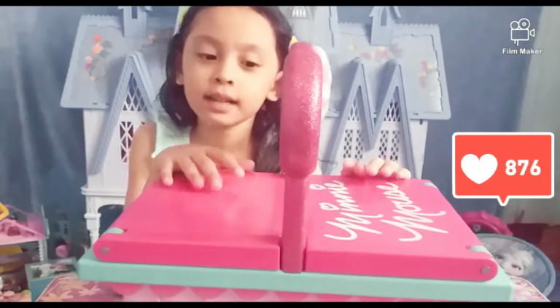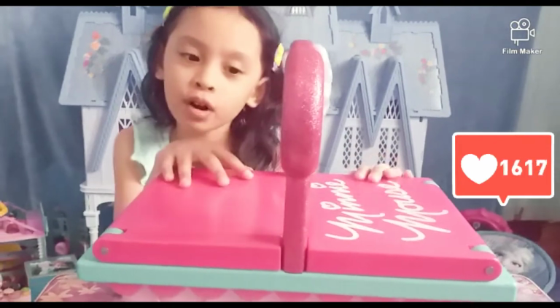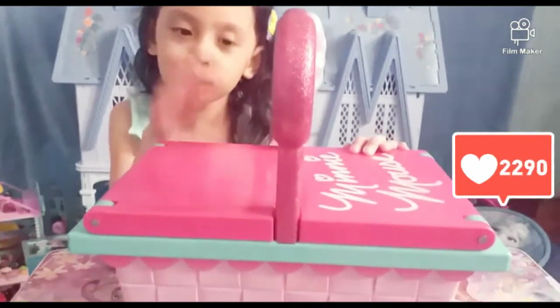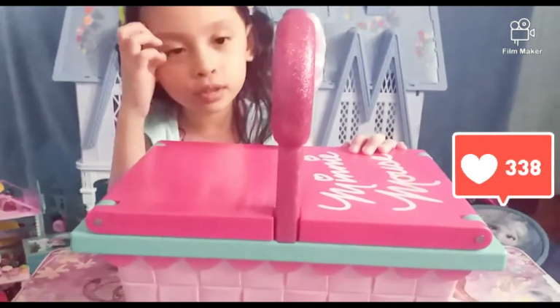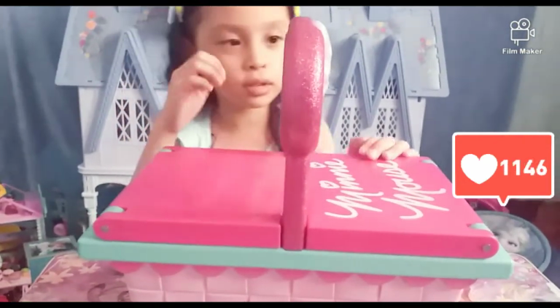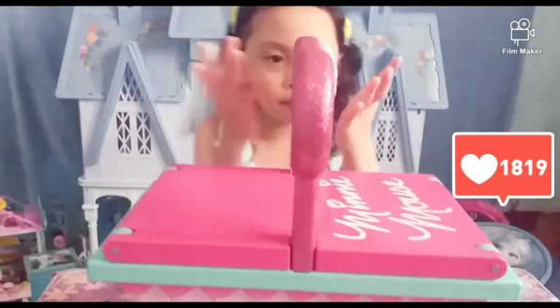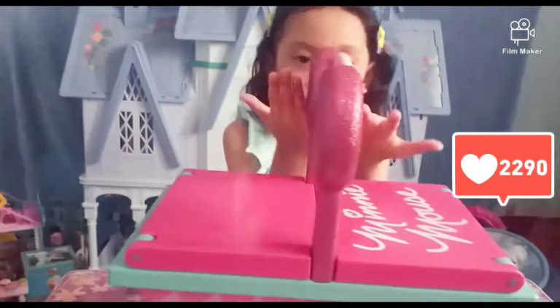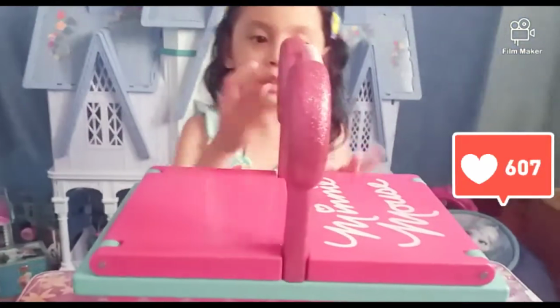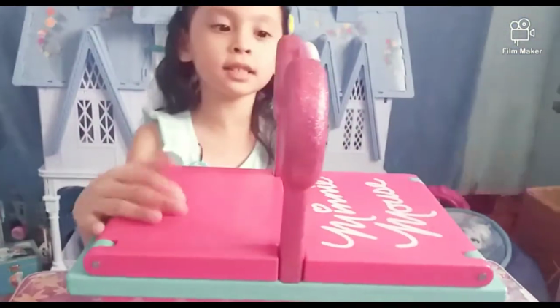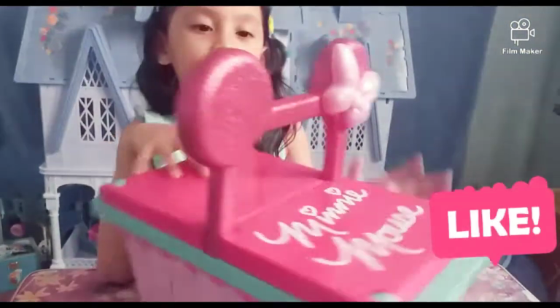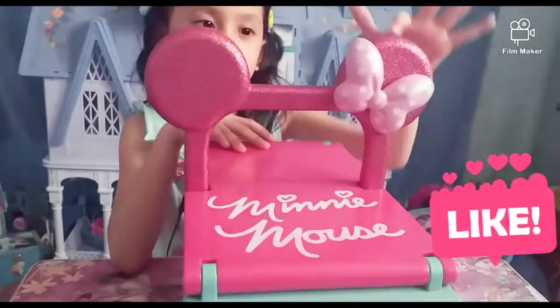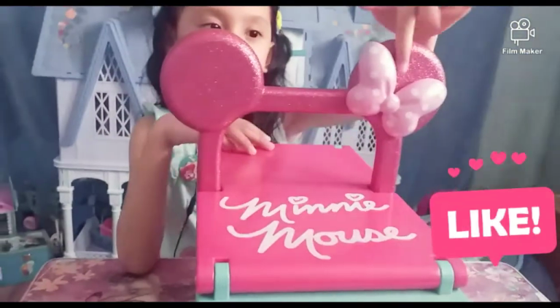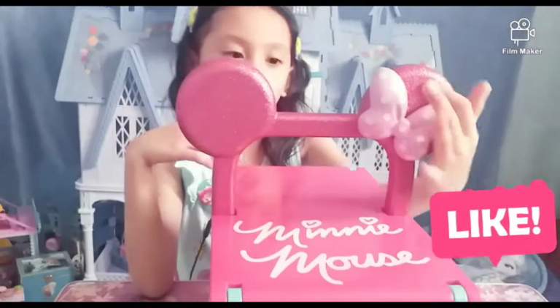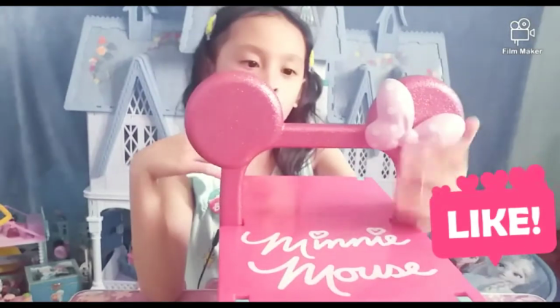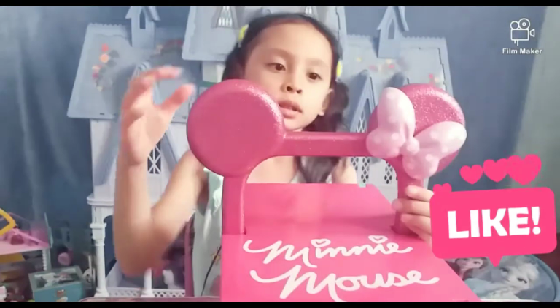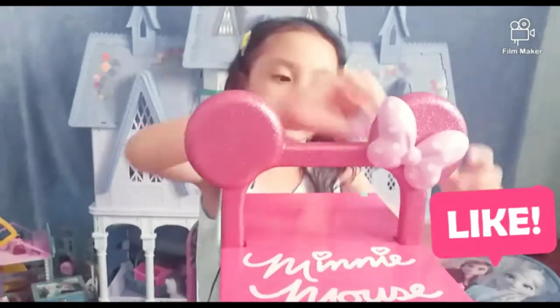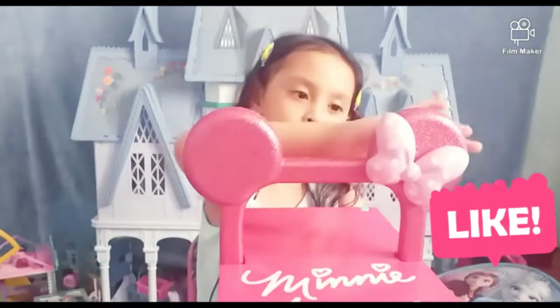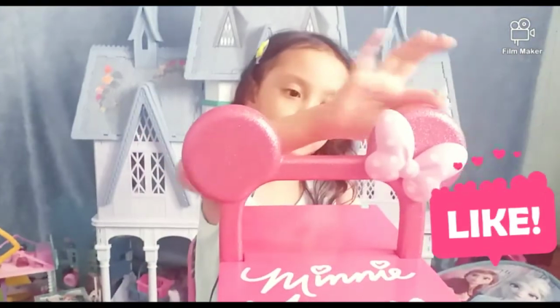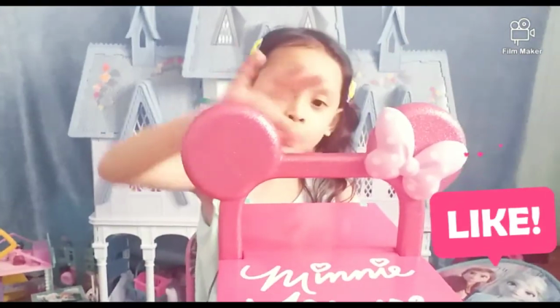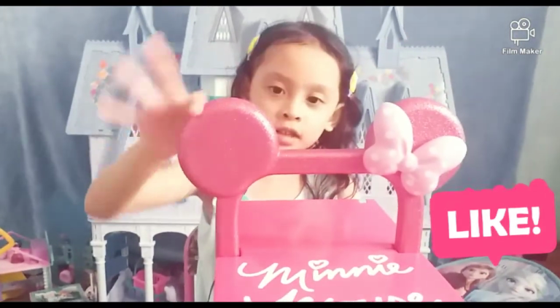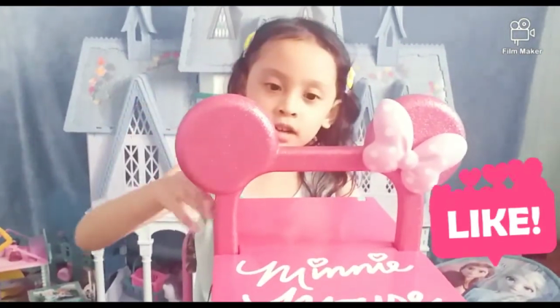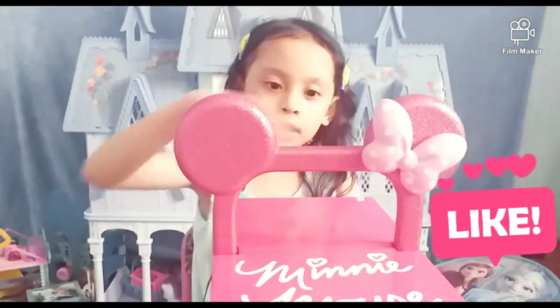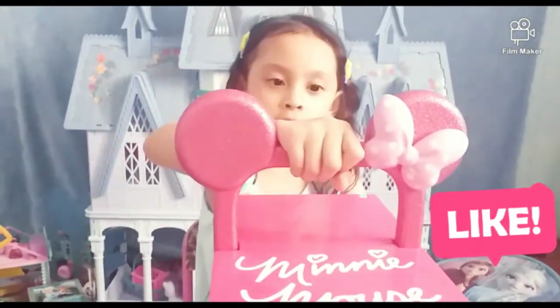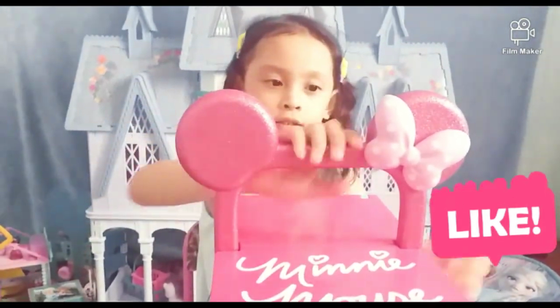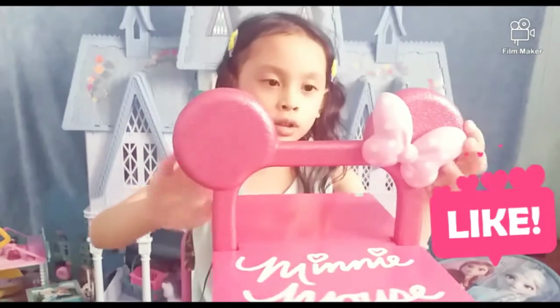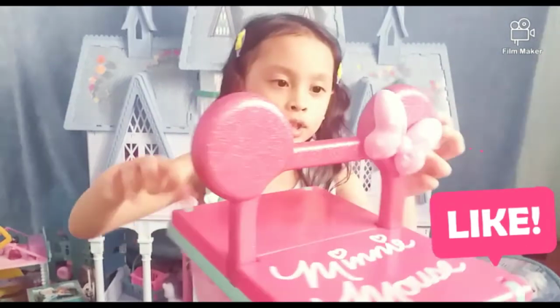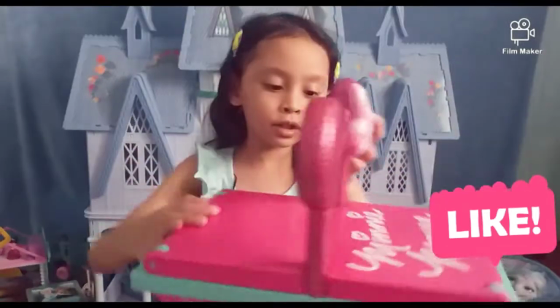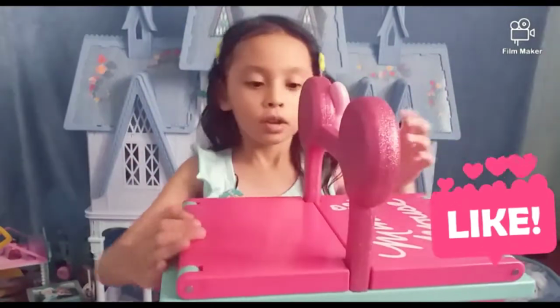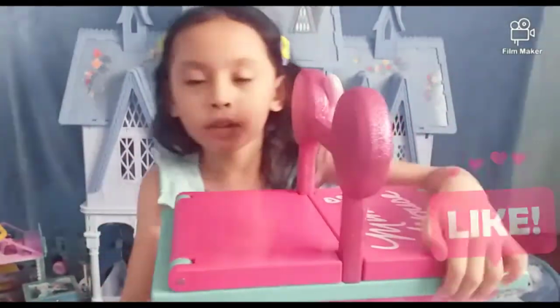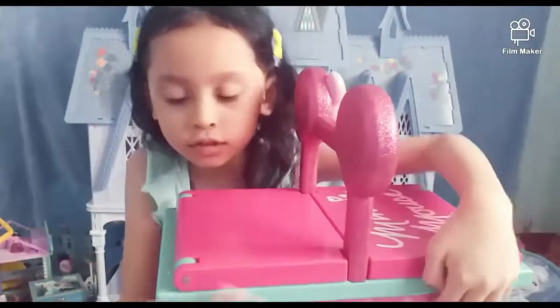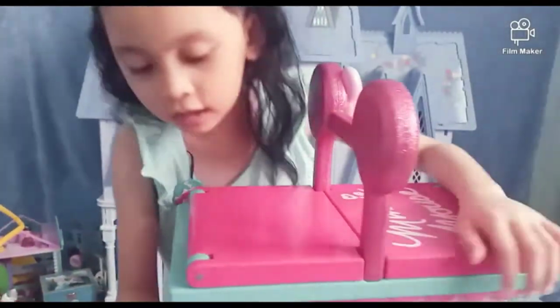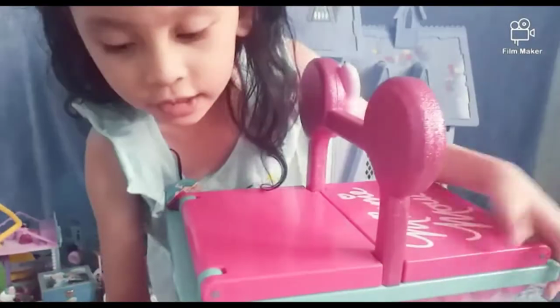First, we're going to show you this mini basket. This is the bowl. There's two mini ears and a handle. So glittery here, and here's the decoration.